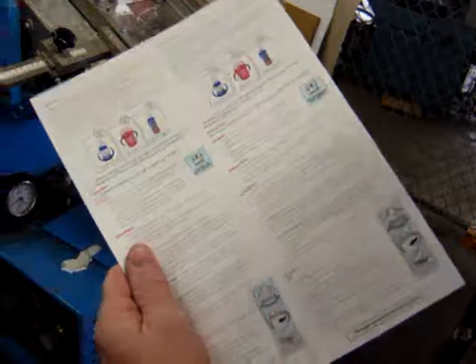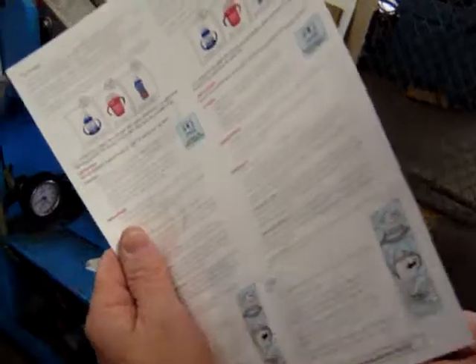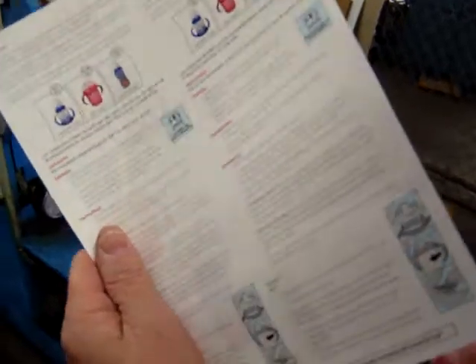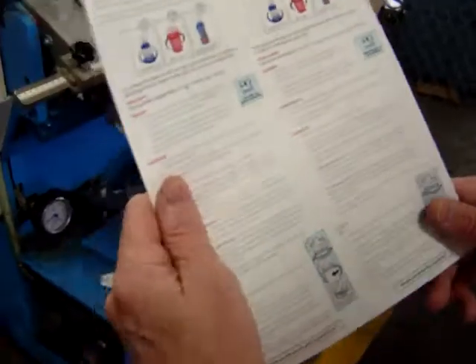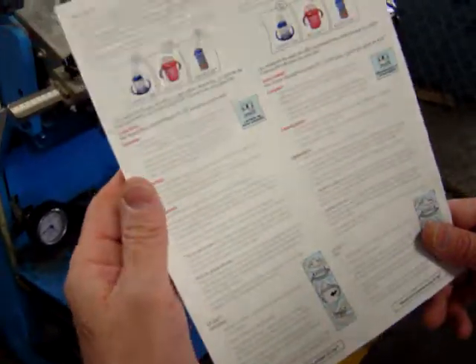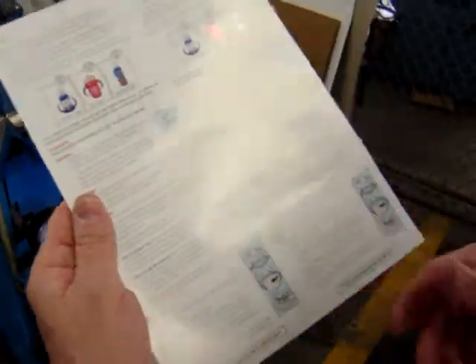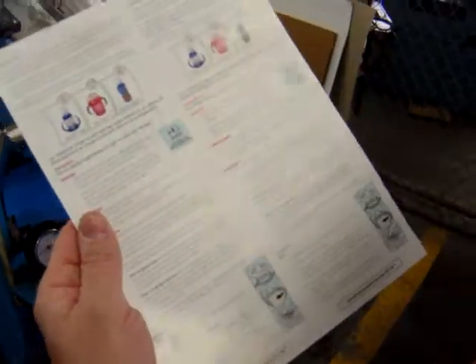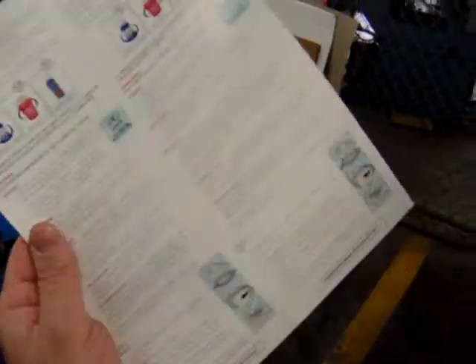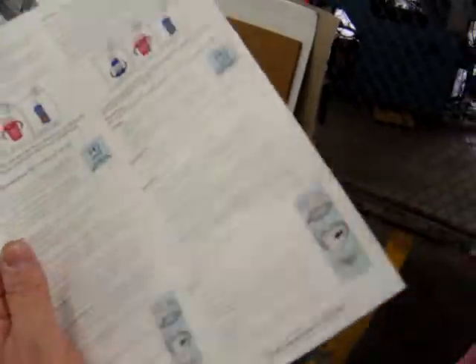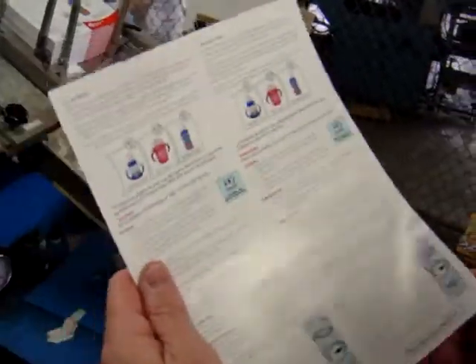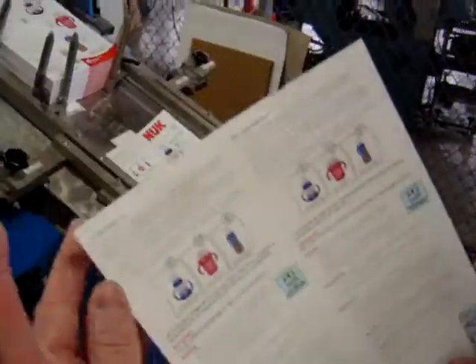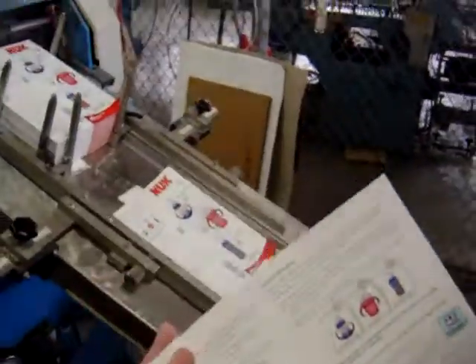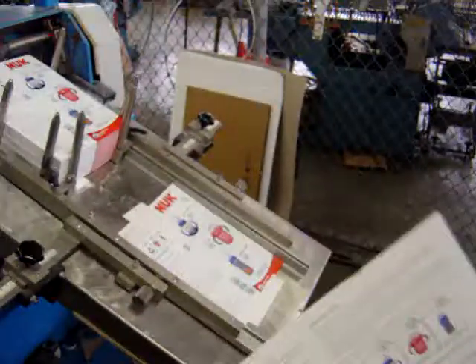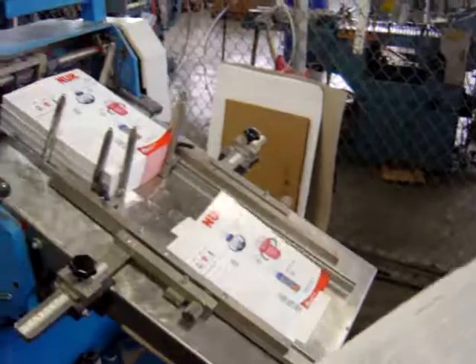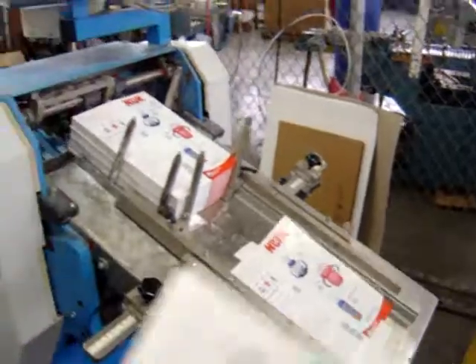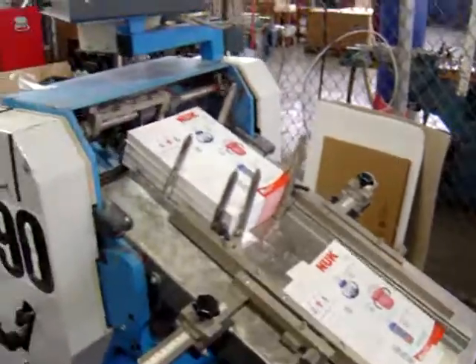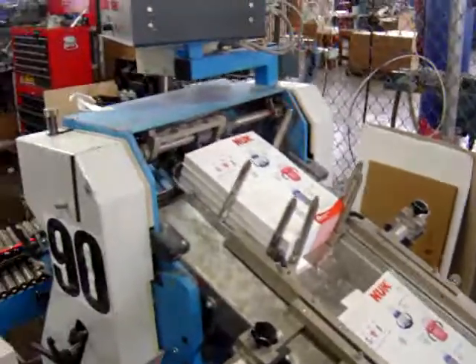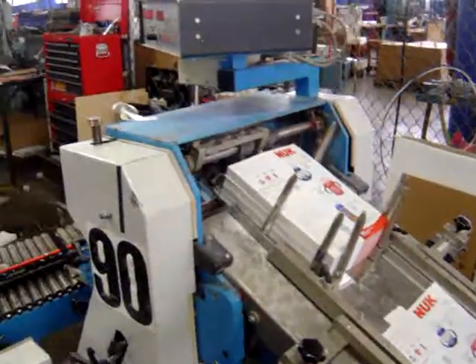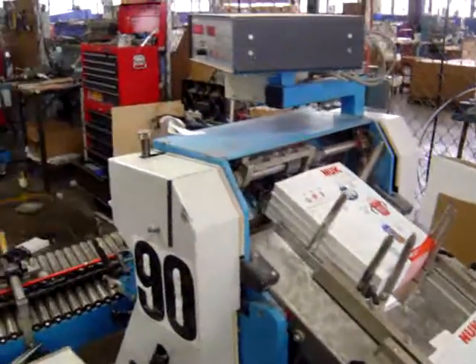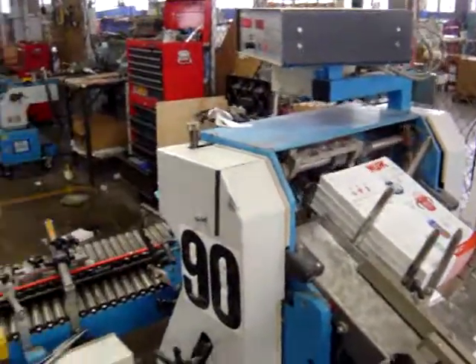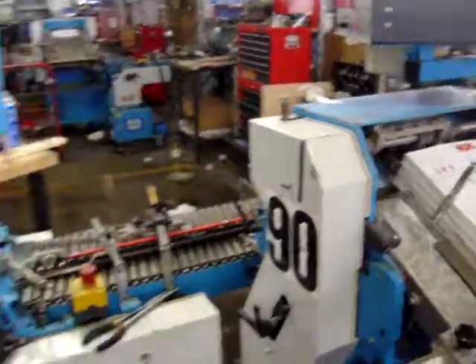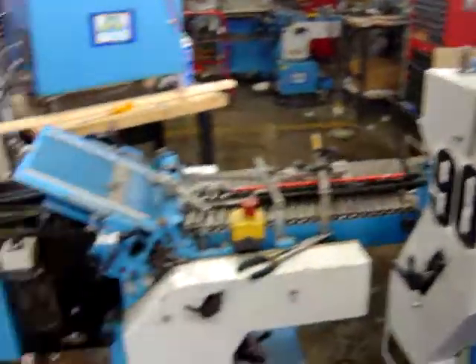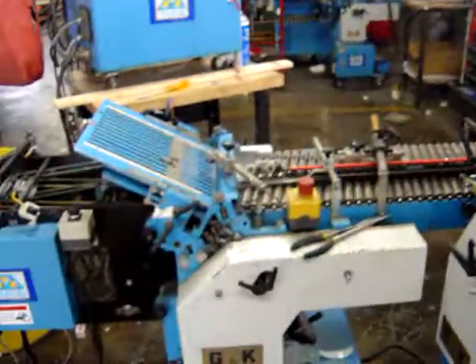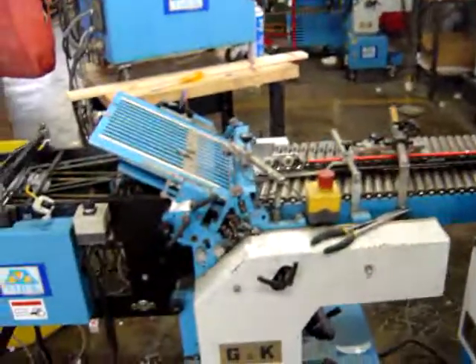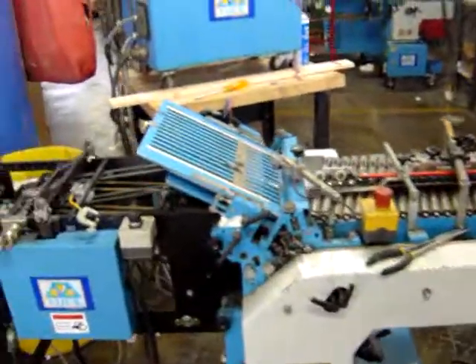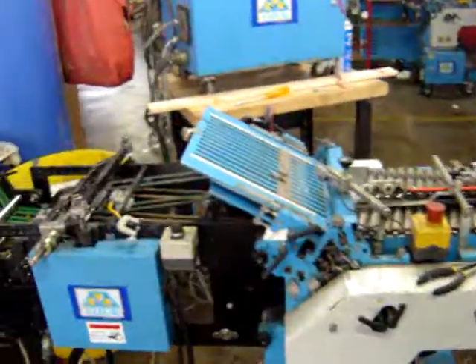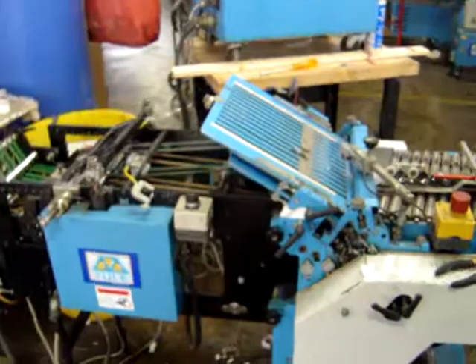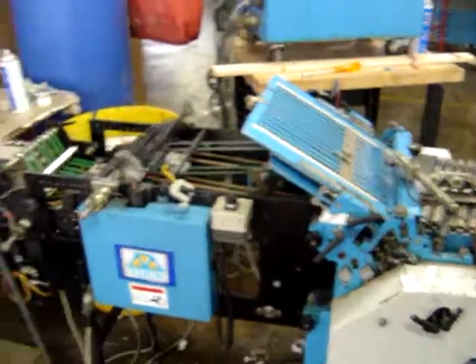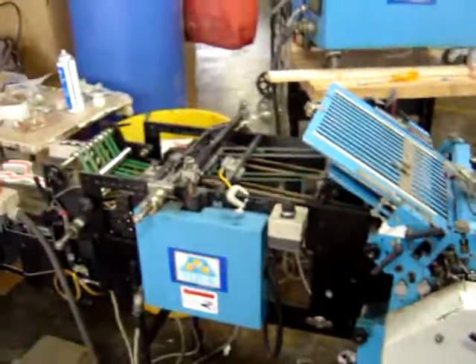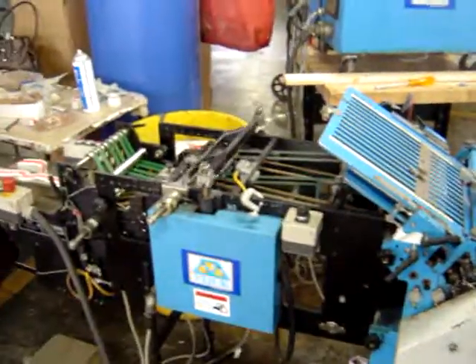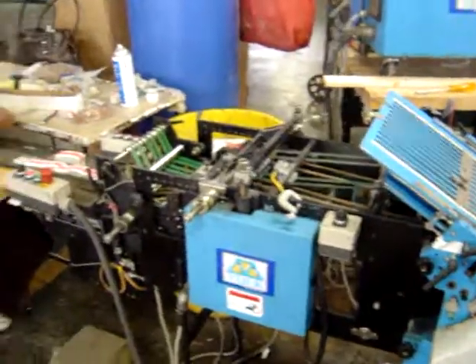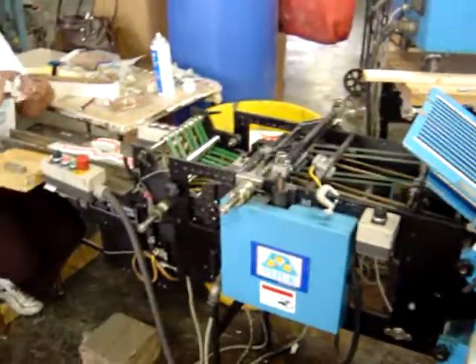What we're running today is a piece that's 7½ by 10, folding 7 accordion folds and 3 parallel folds to an angle. Because this paper is so thick, we have to use a knife folder for the last fold, which is right here.